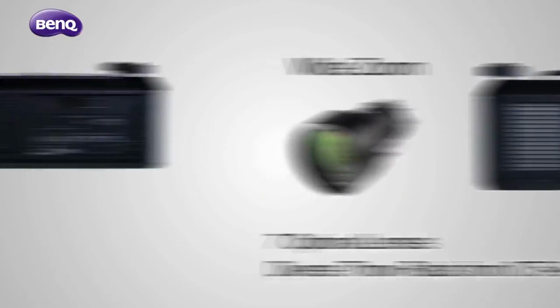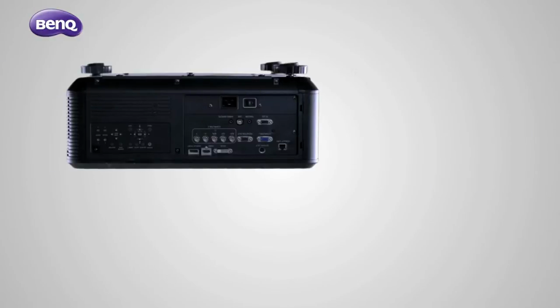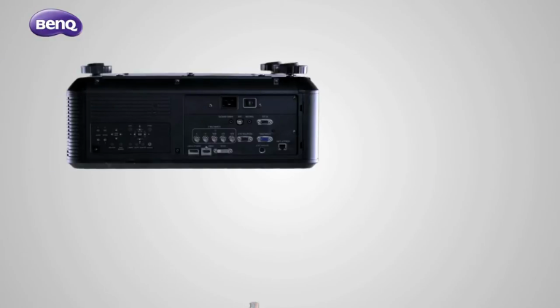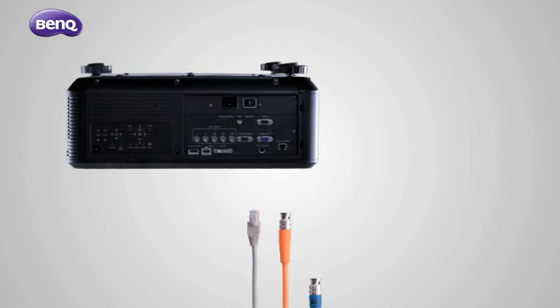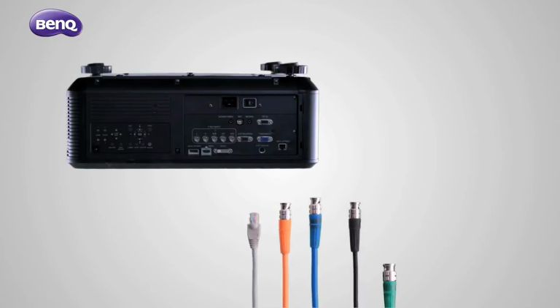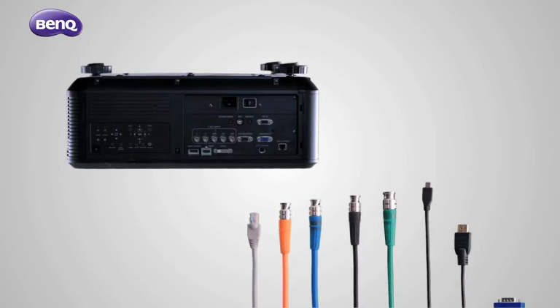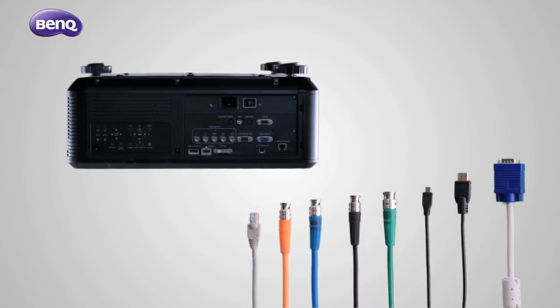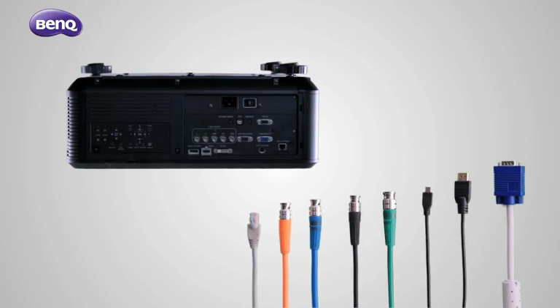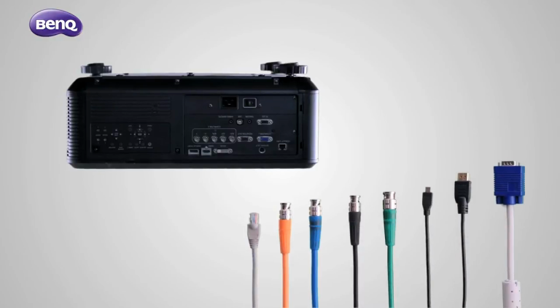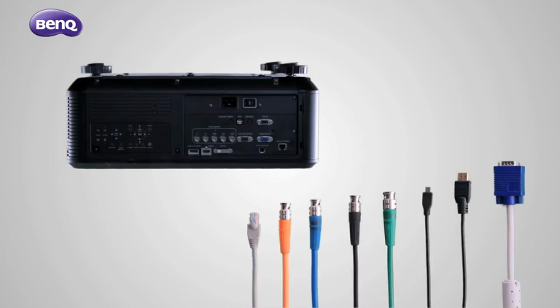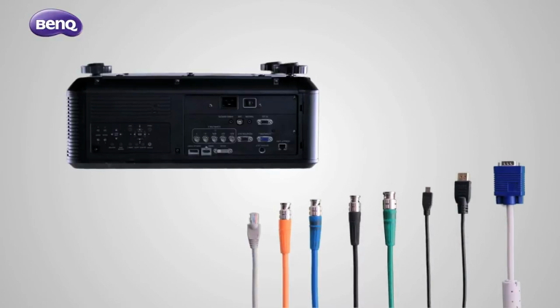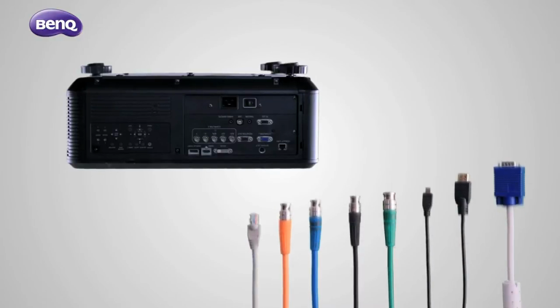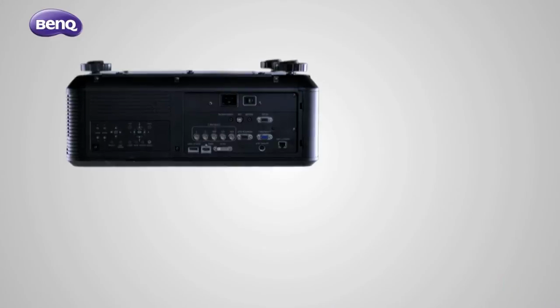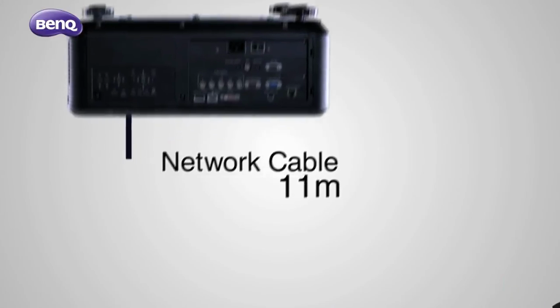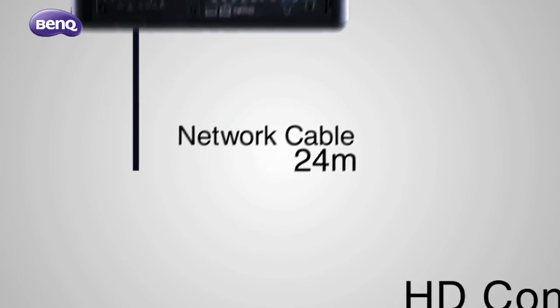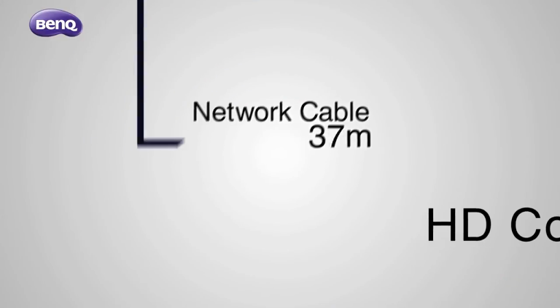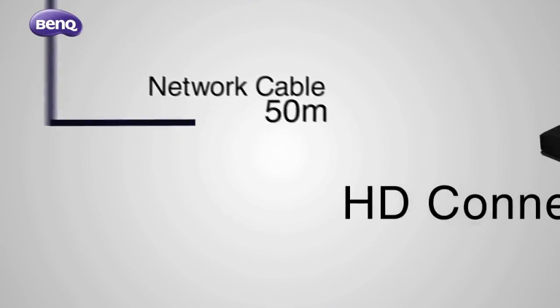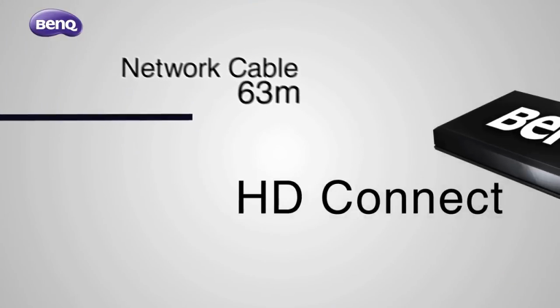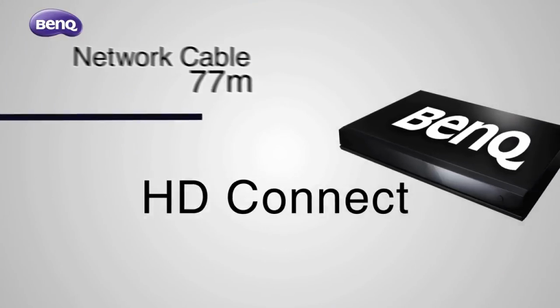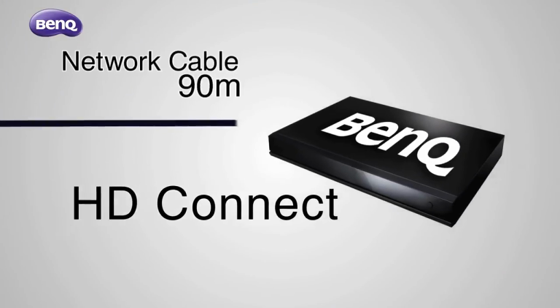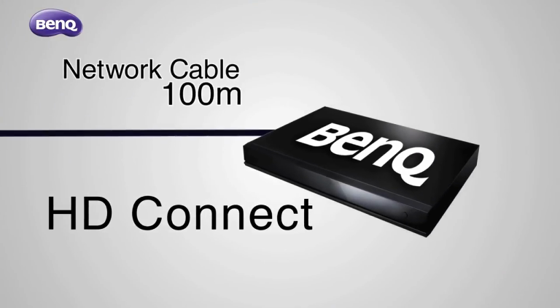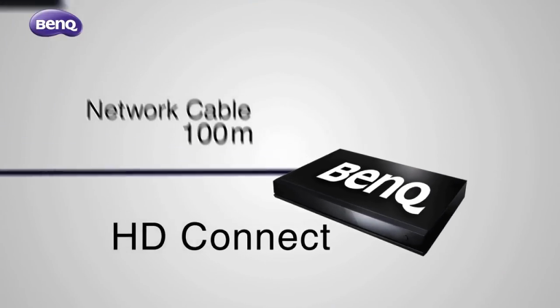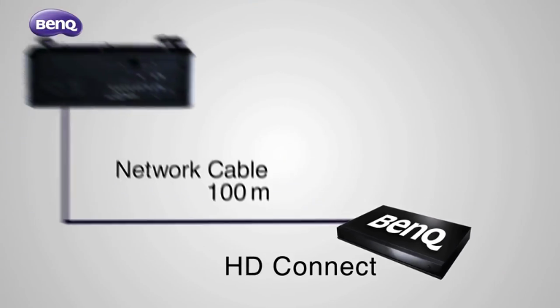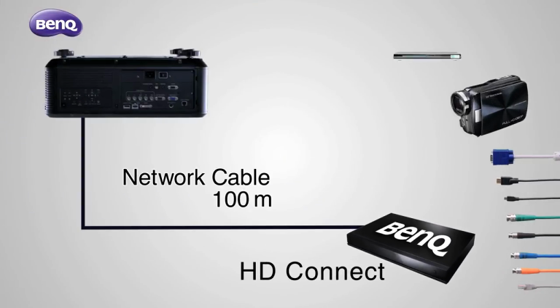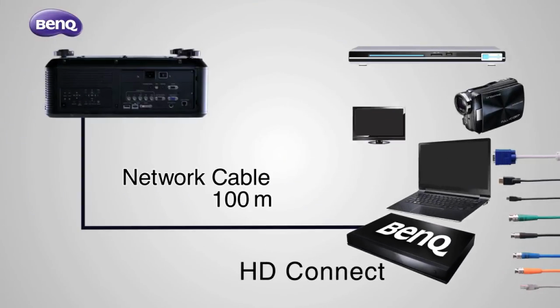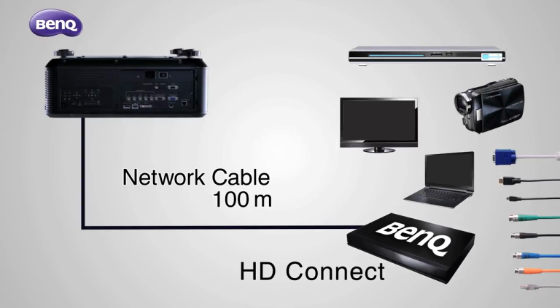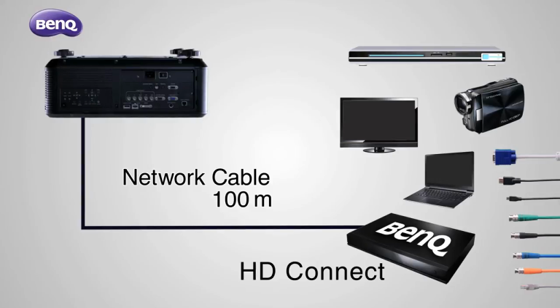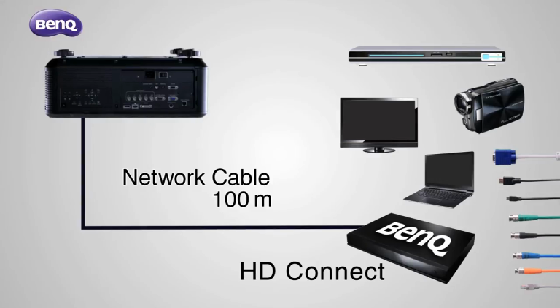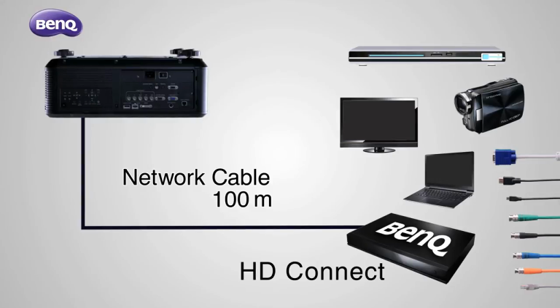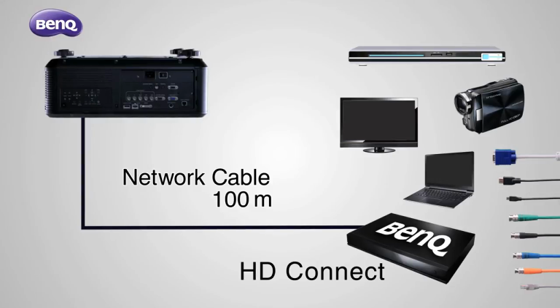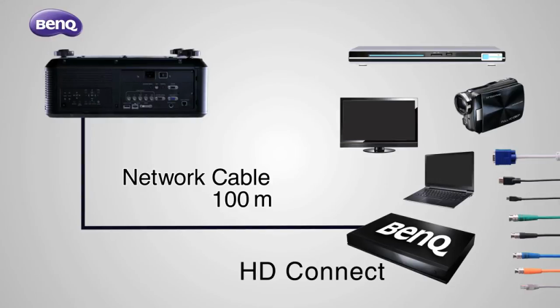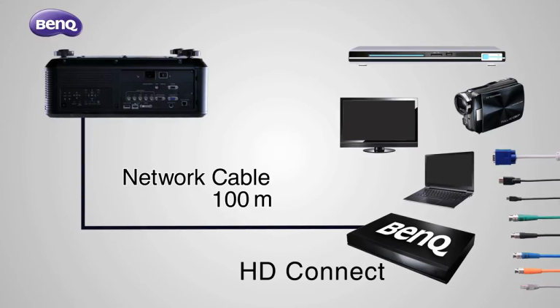Connect digital, analog, and networking control signals at once, or through one single cable via HD Connect for up to 100 meters of high quality signal transmission and cost efficiency.